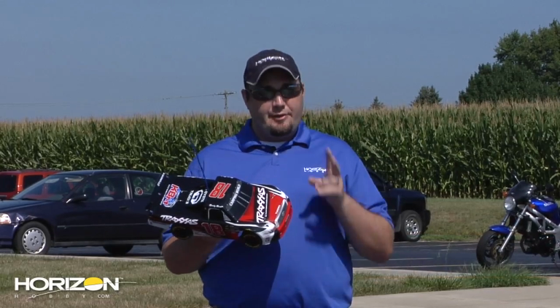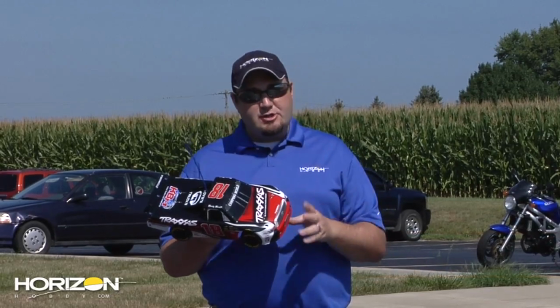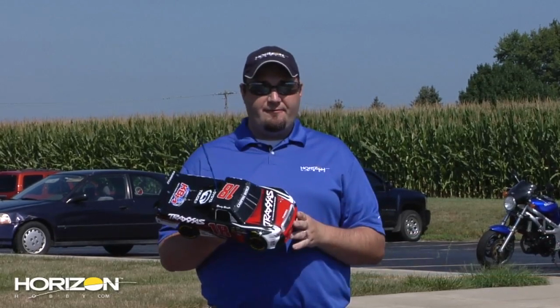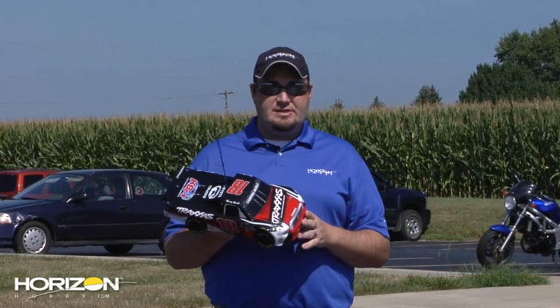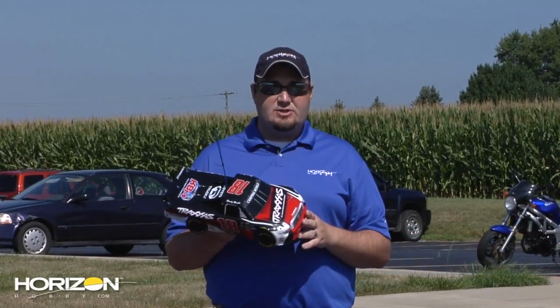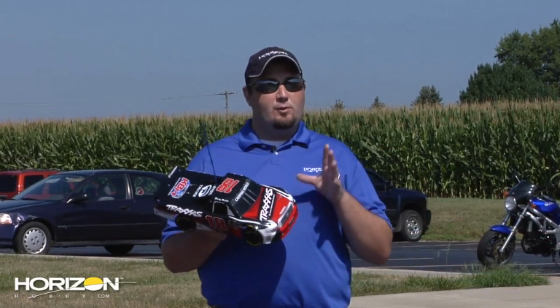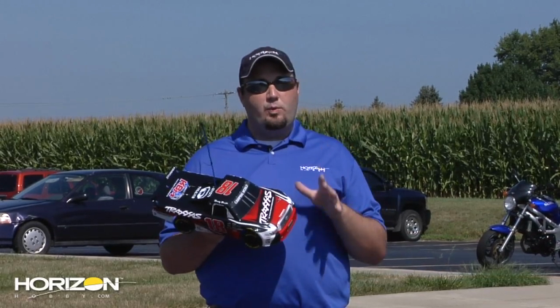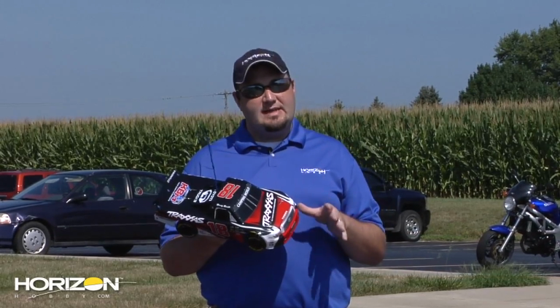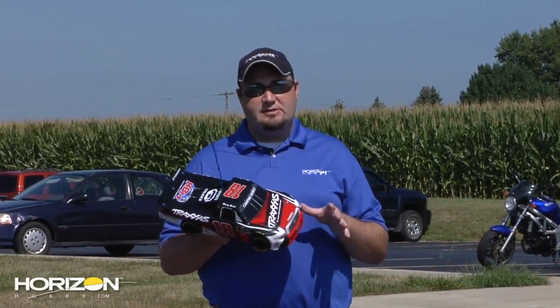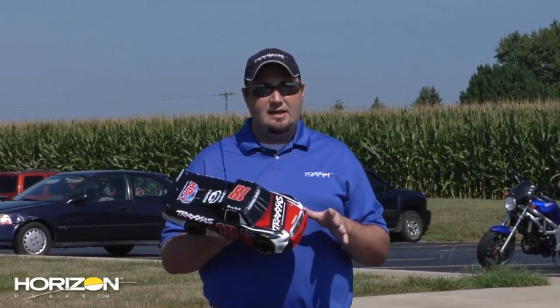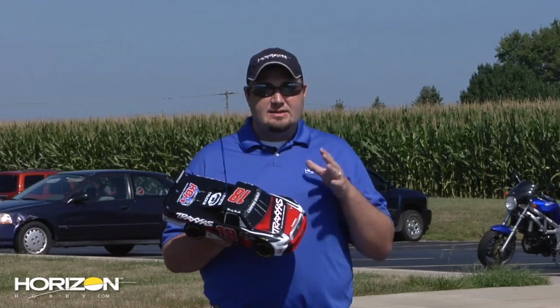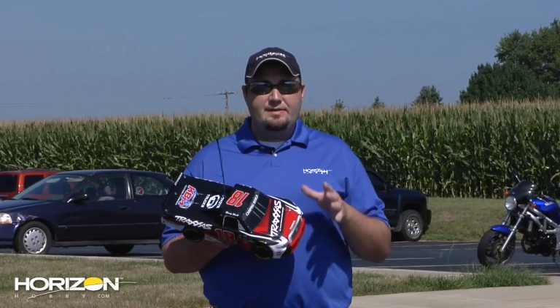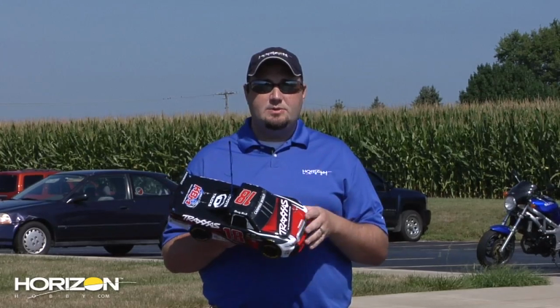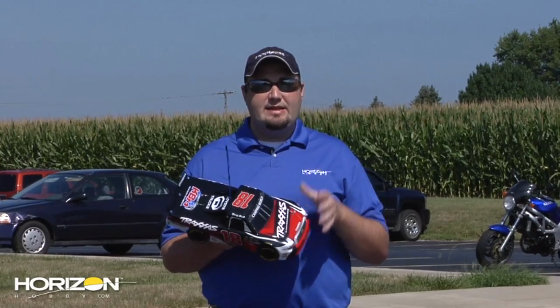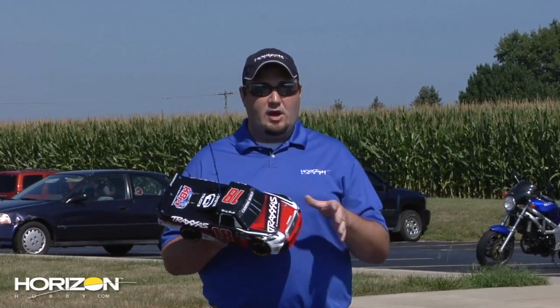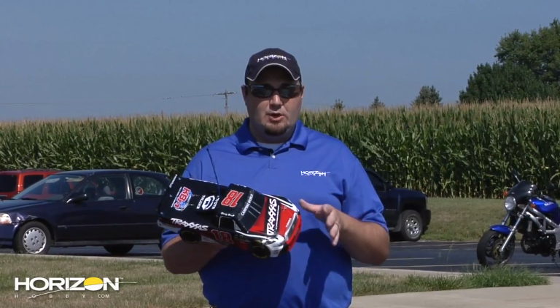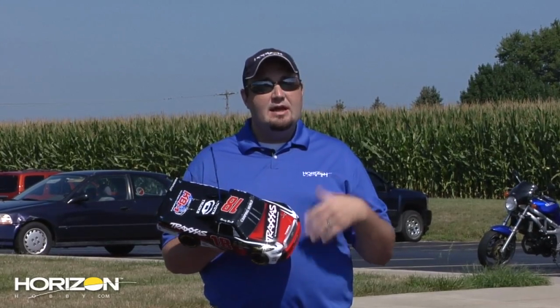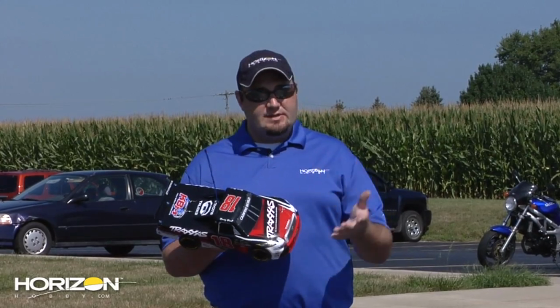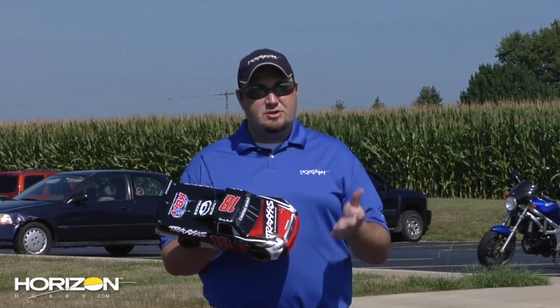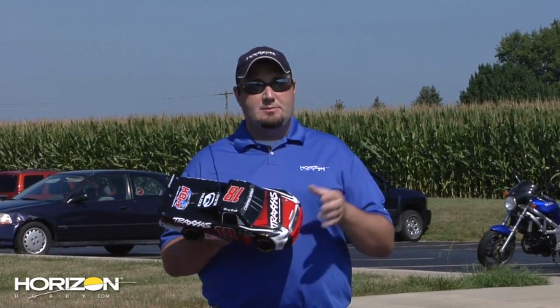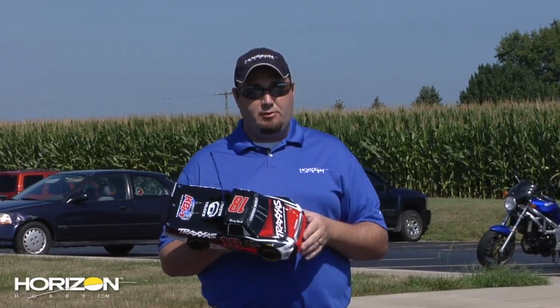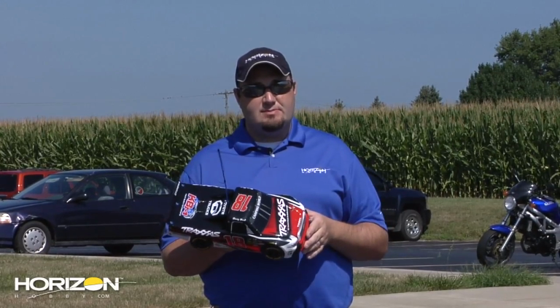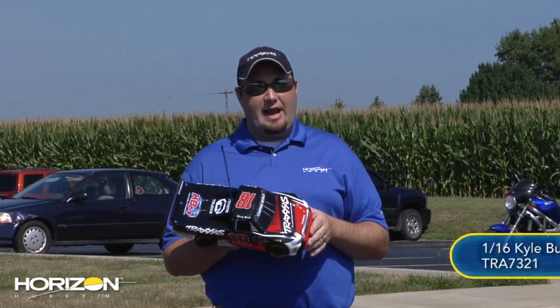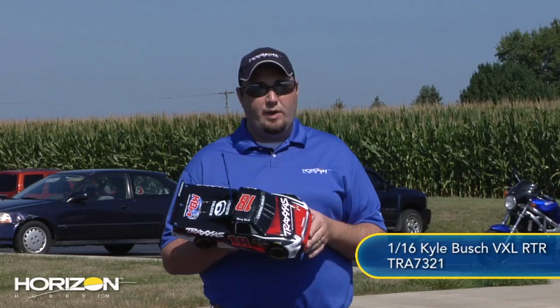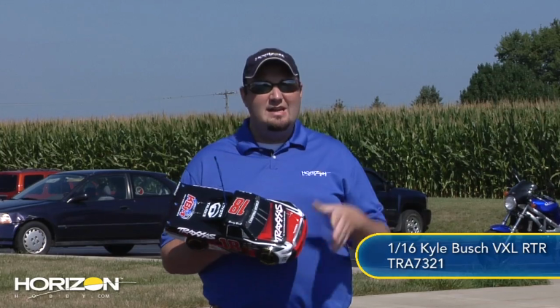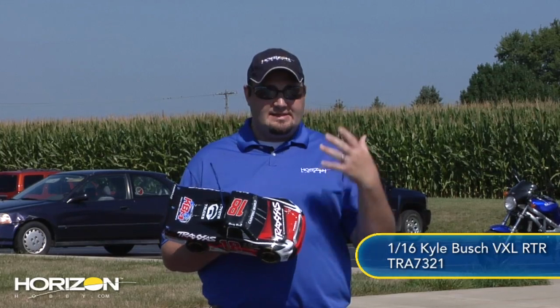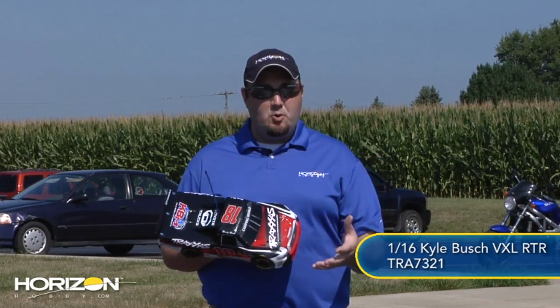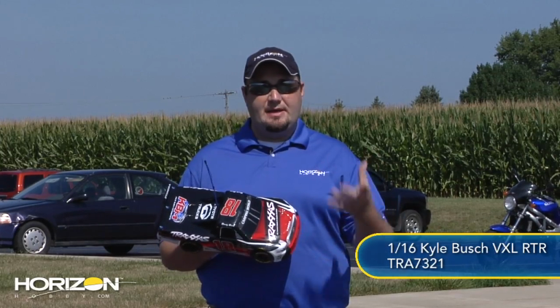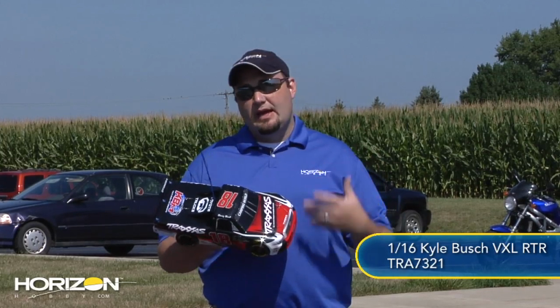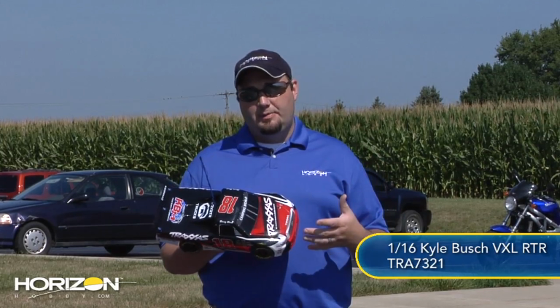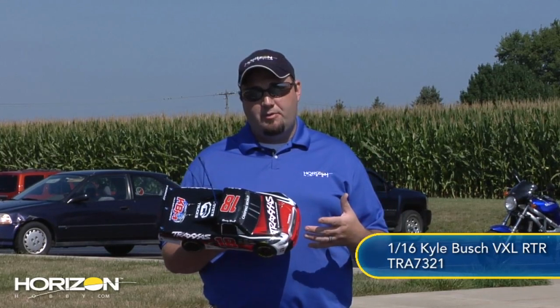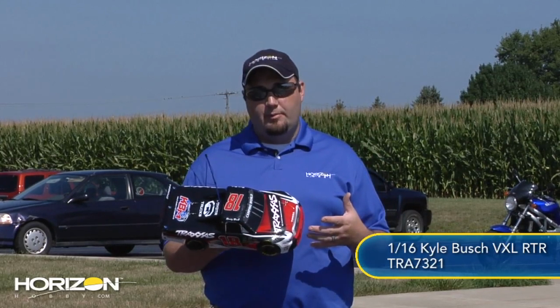There are two different versions of this truck, and the one we are testing today is the one that comes with the brushed motor. There is also a version that comes with a brushless motor, which gets a little bit more speed and a little bit more performance.